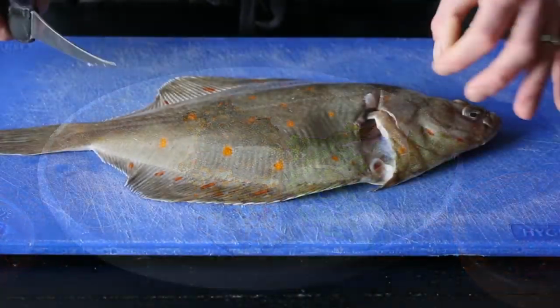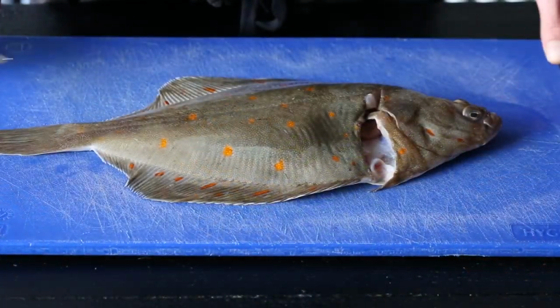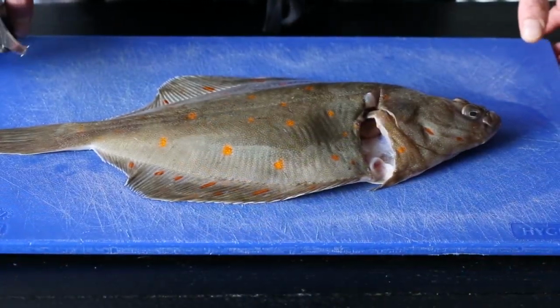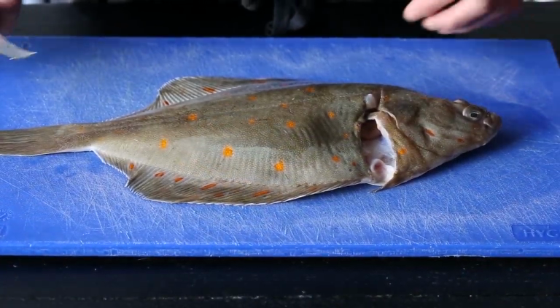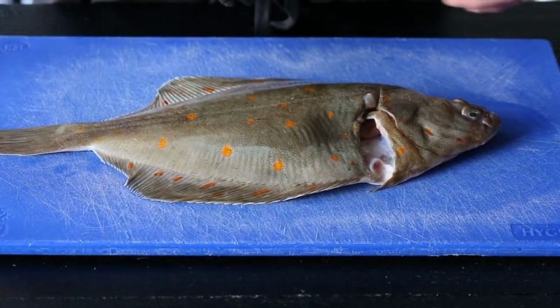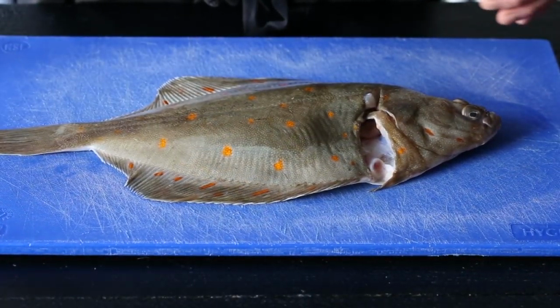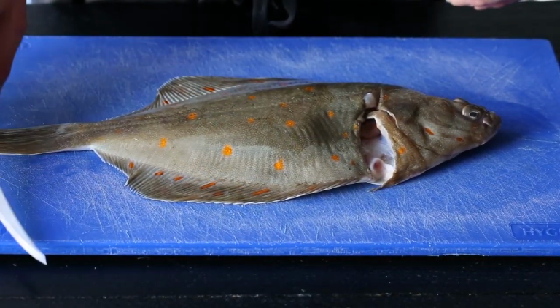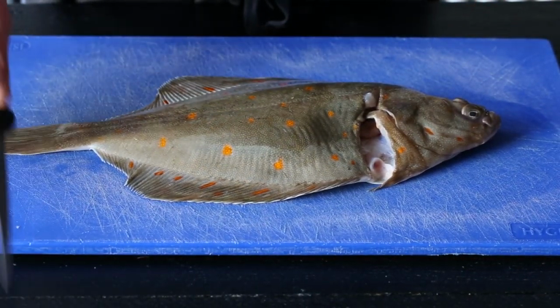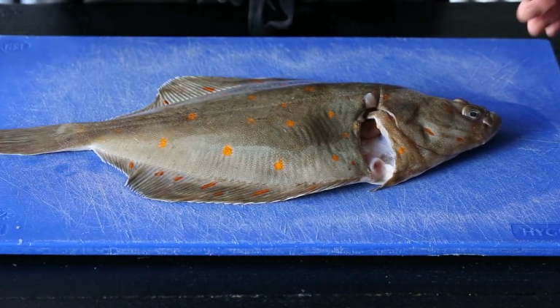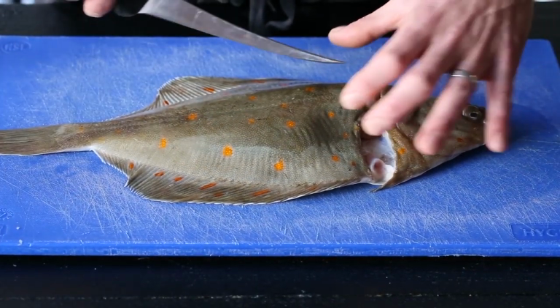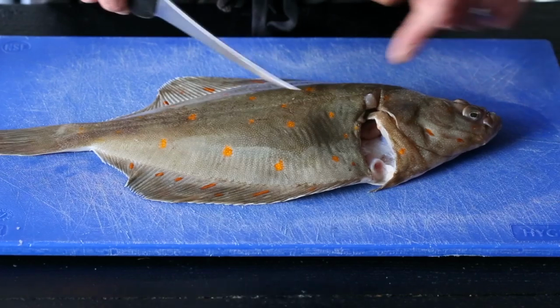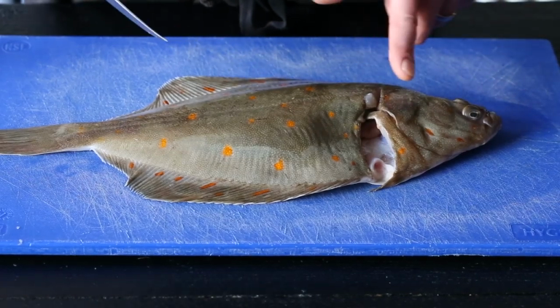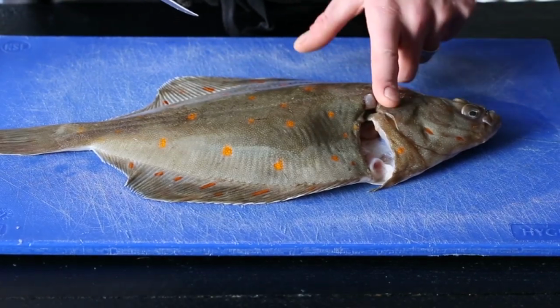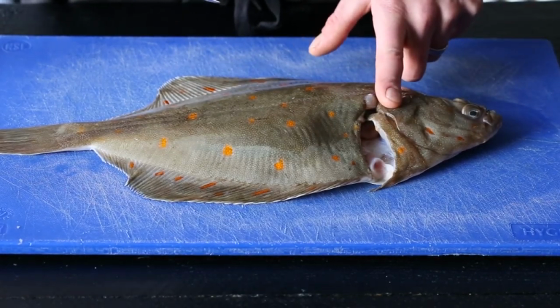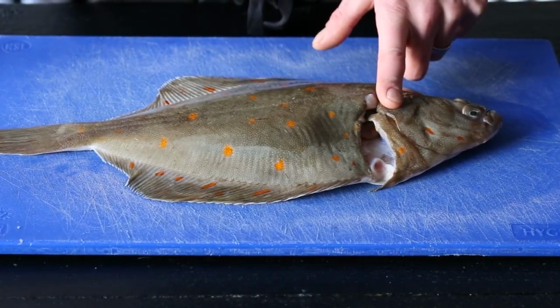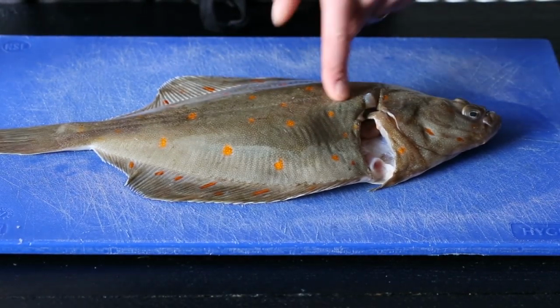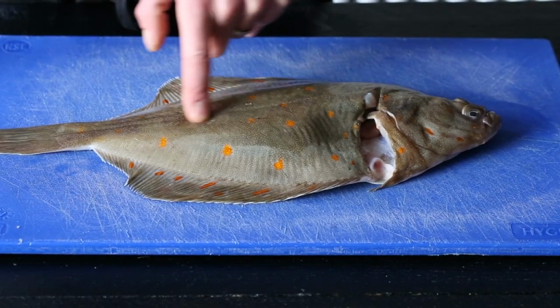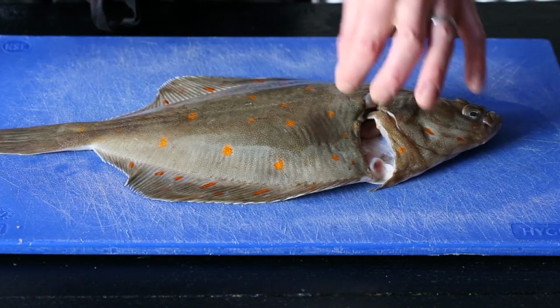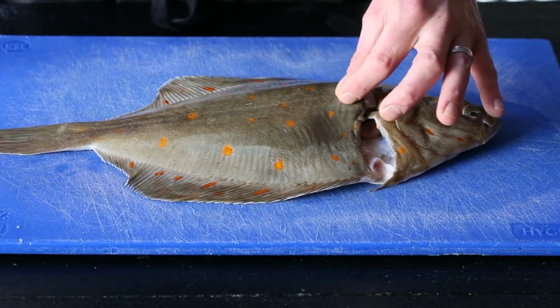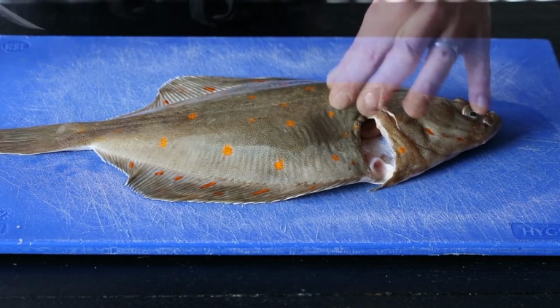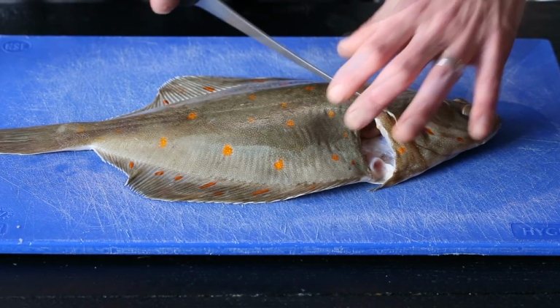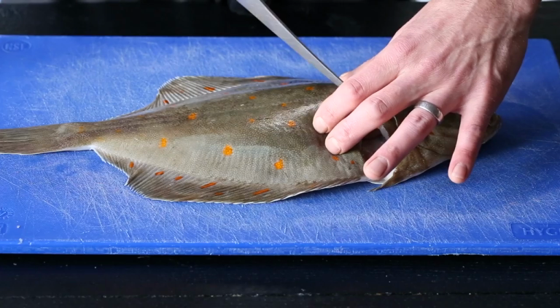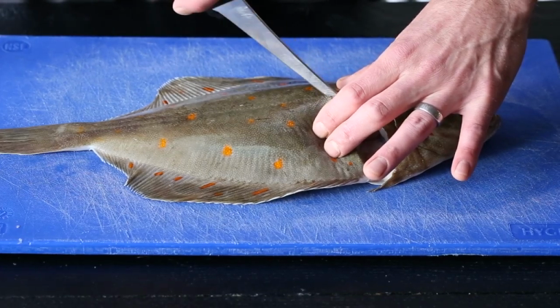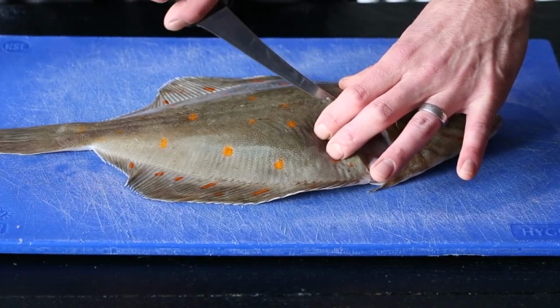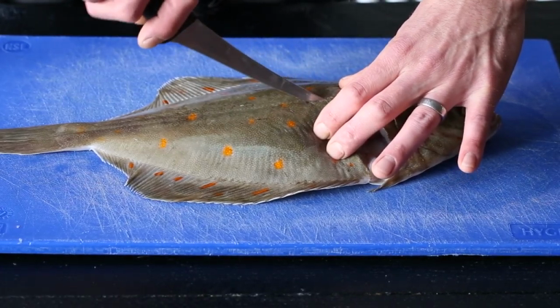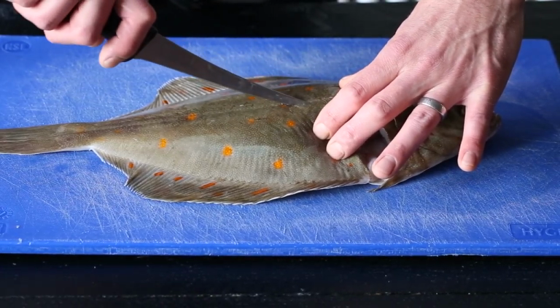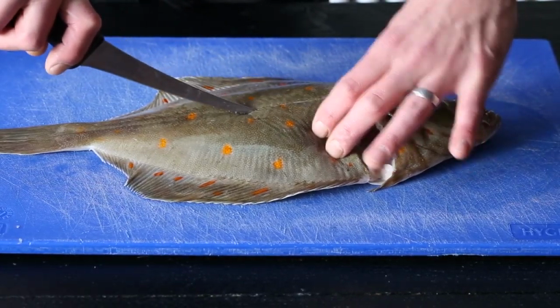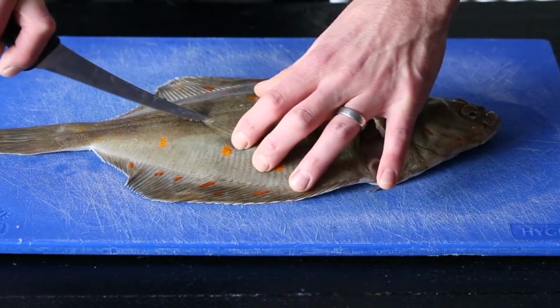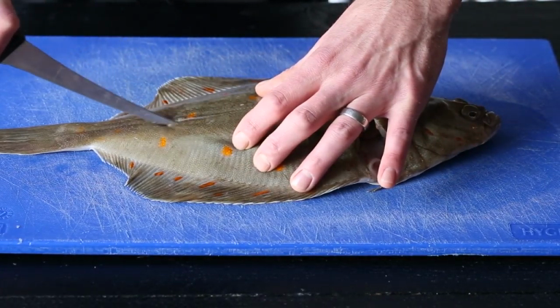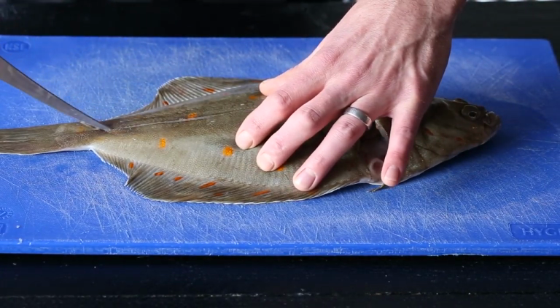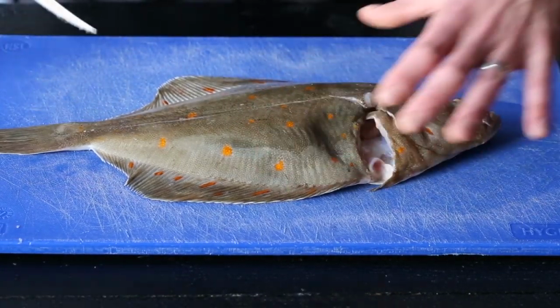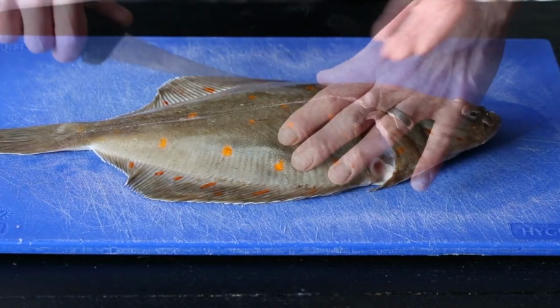So here's the plaice. I've got my sharp knife ready to go and we're going to start at the top near its head and we're going to work our way down. There's a bone in the middle so if I start at the top and slice it down like this.